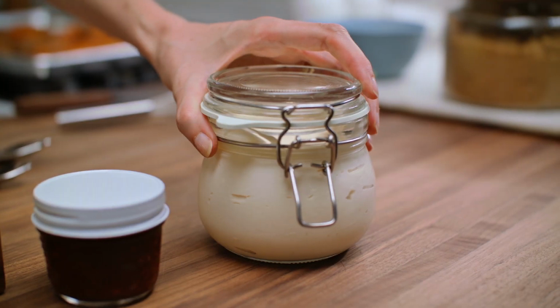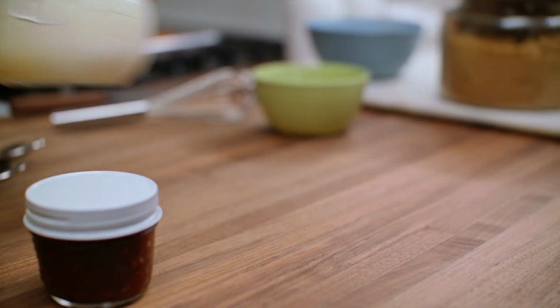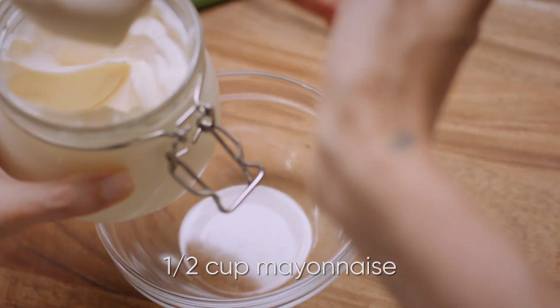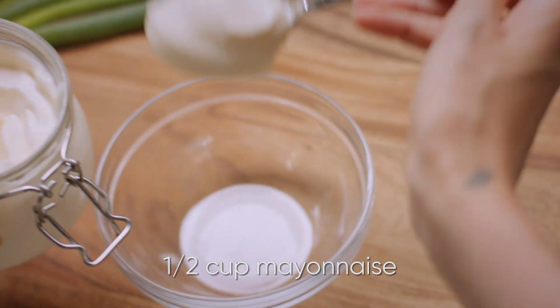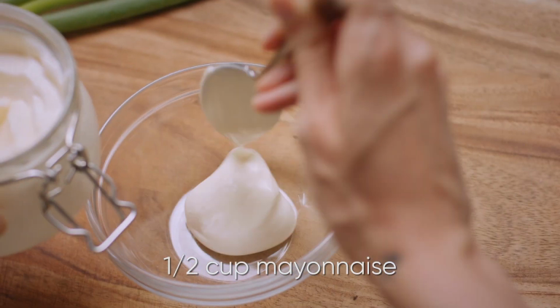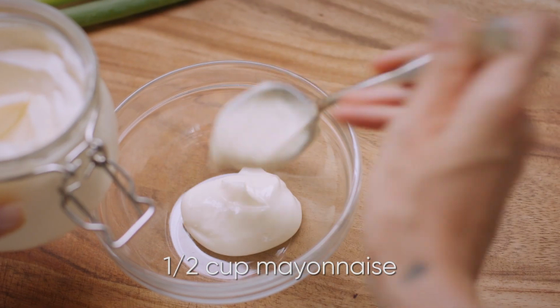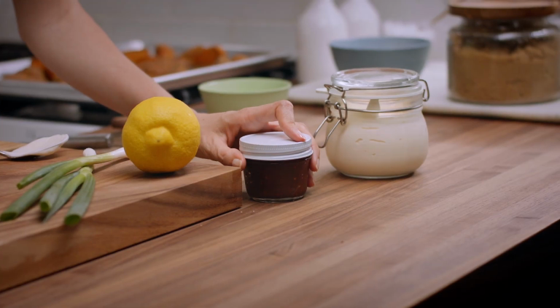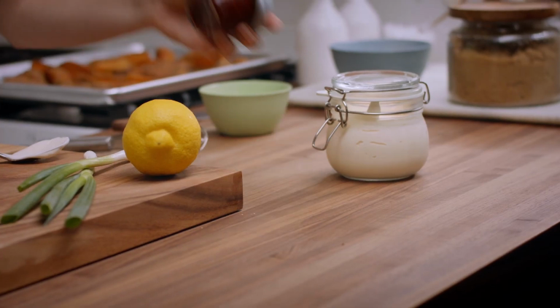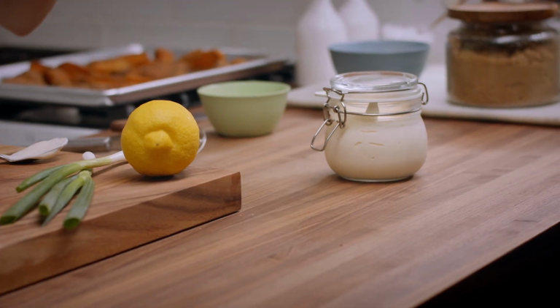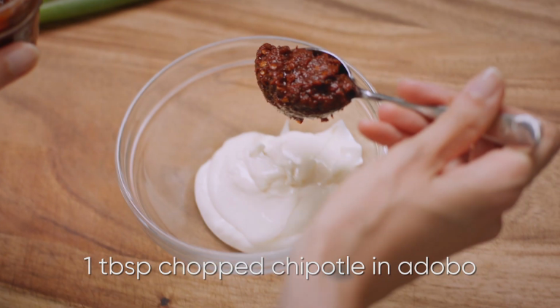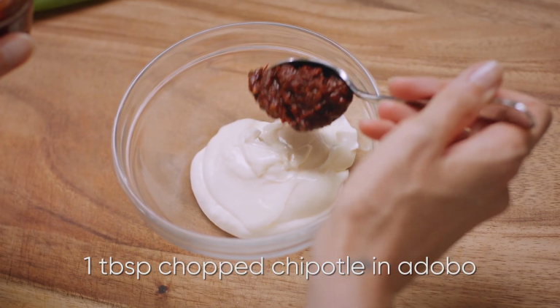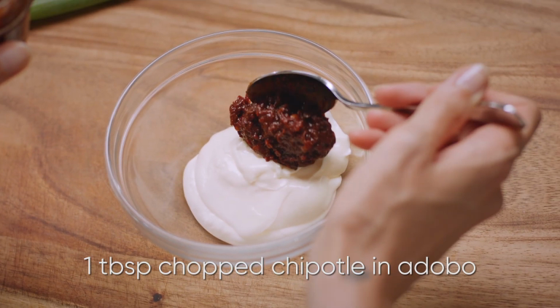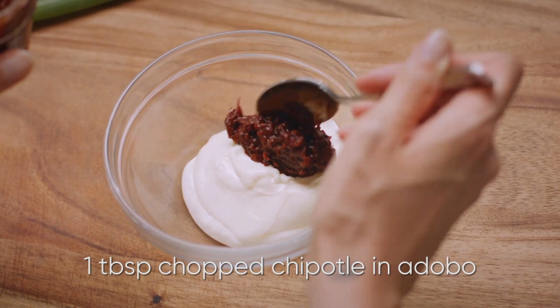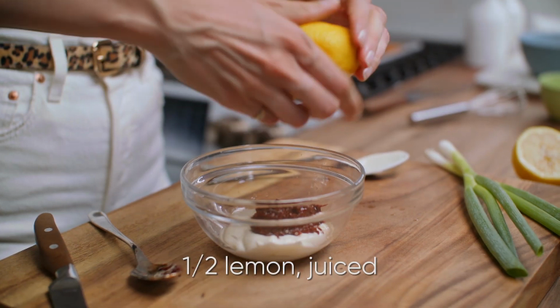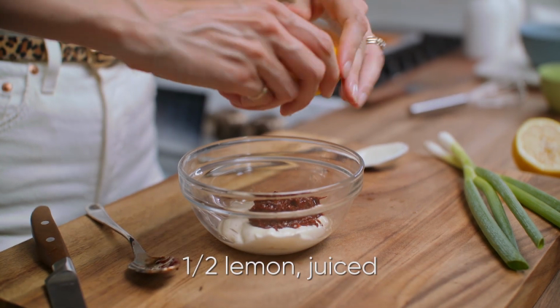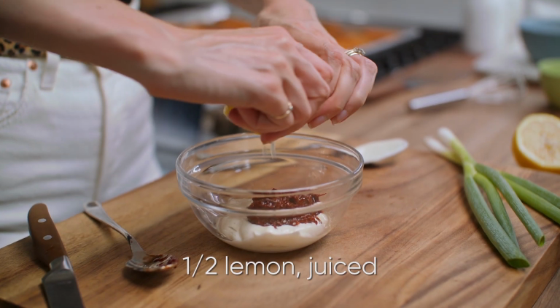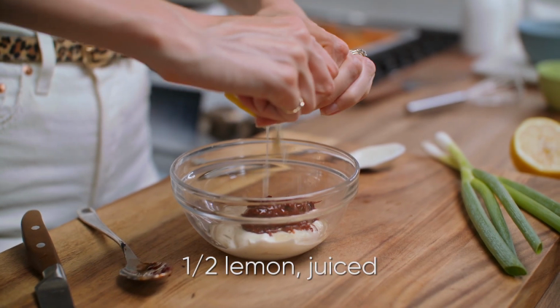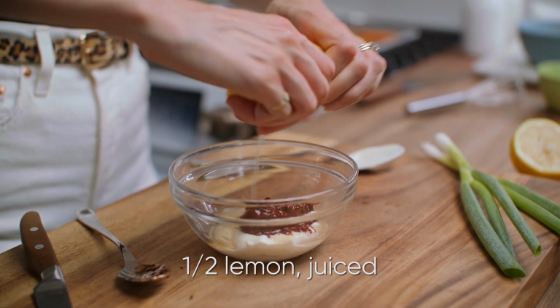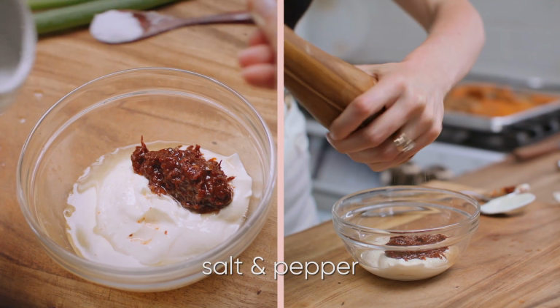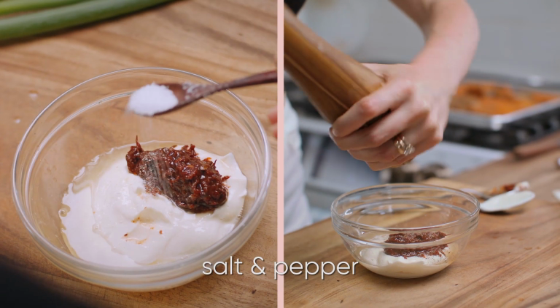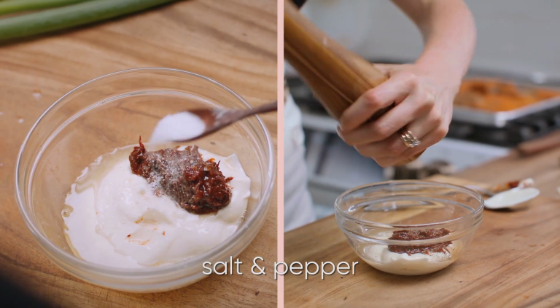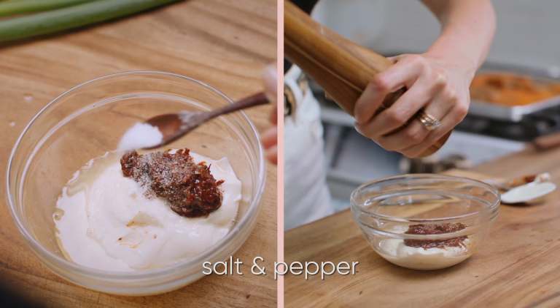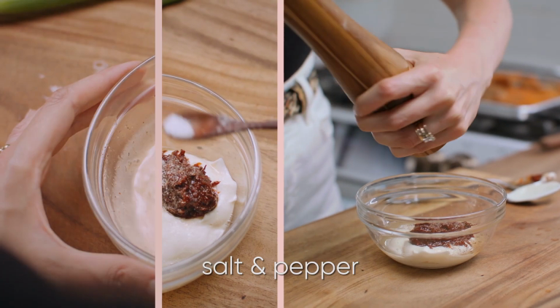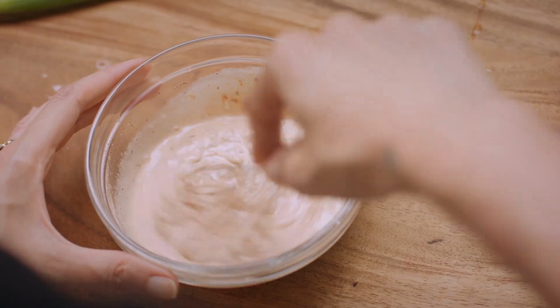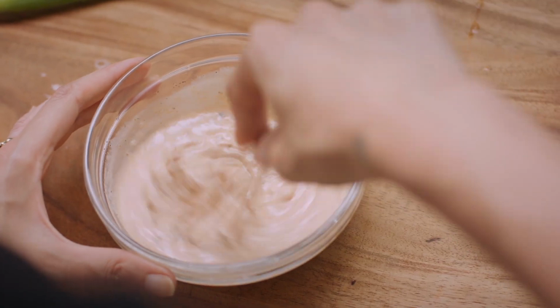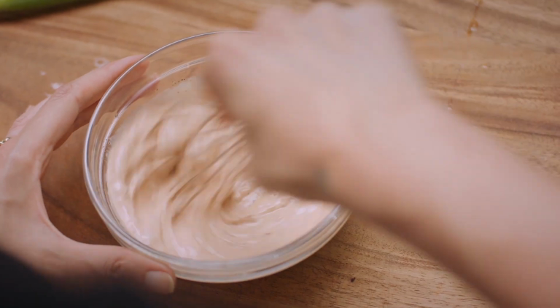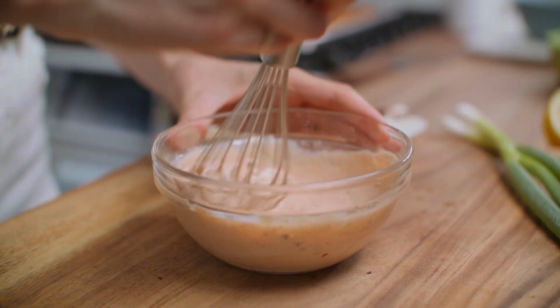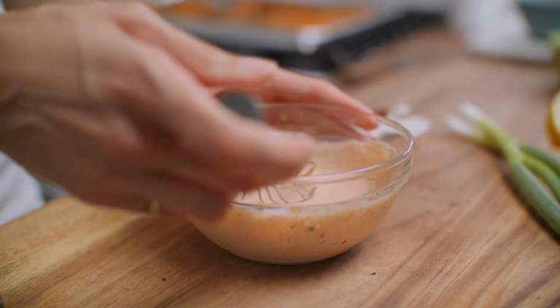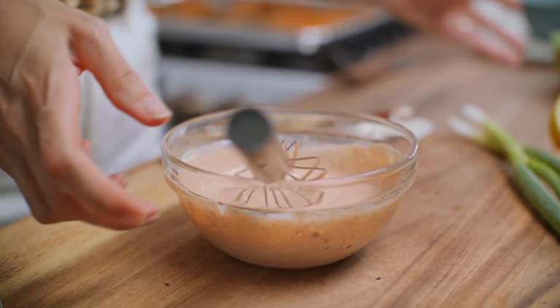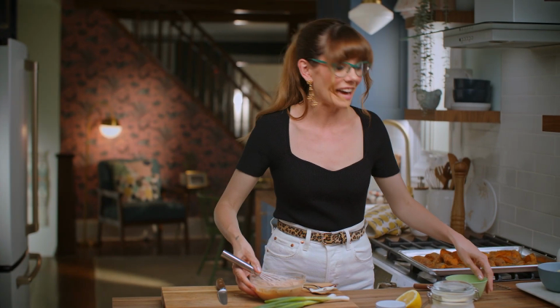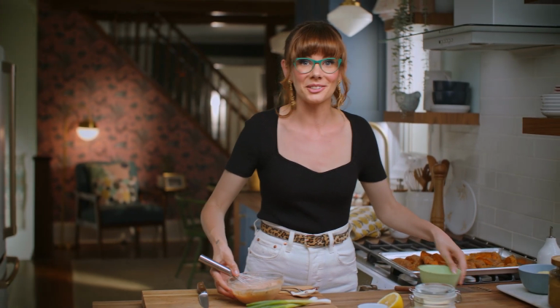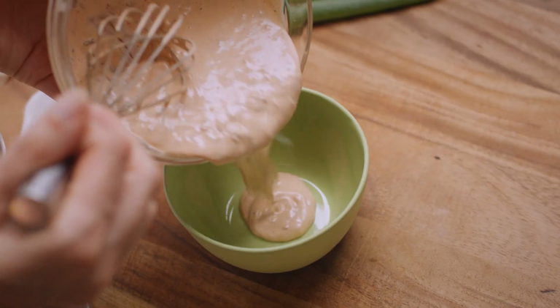The first thing I need is half a cup of mayonnaise, along with one tablespoon of chopped chipotle and adobo. To brighten it up a bit, the juice of half a lemon. Season that with some salt and pepper, and give that a whisk. Then transfer it into a little serving dish.